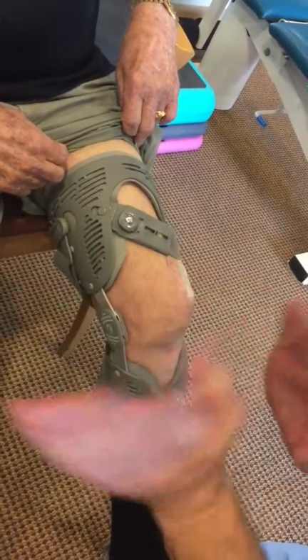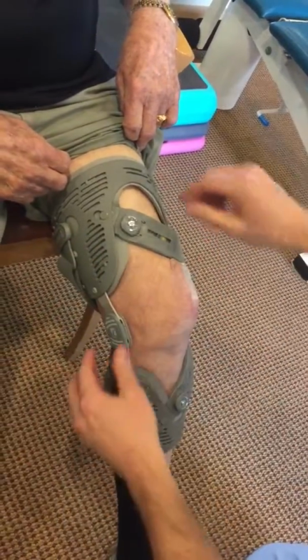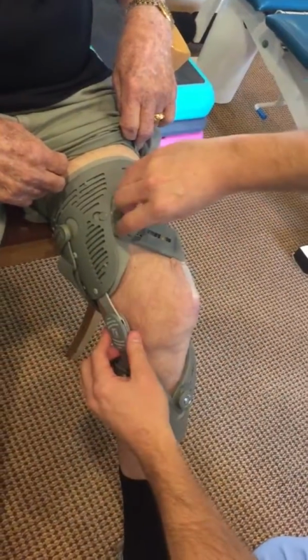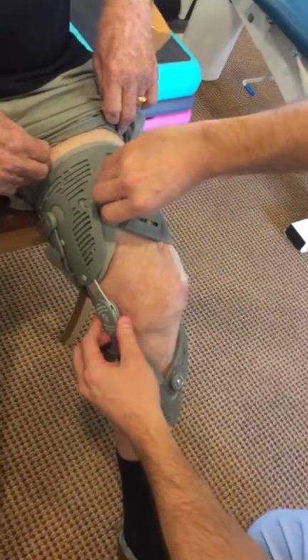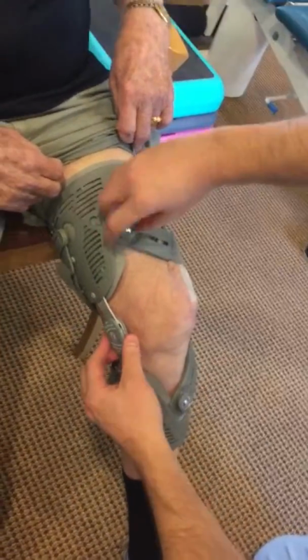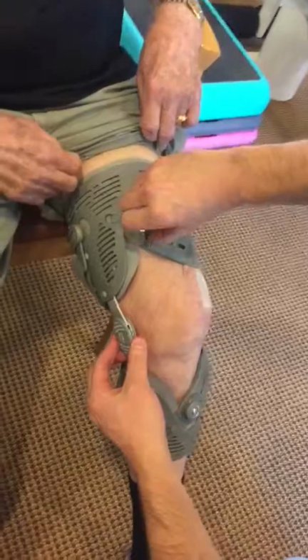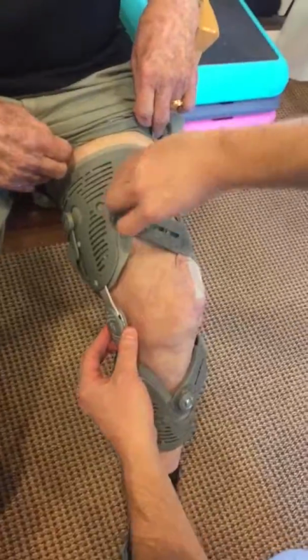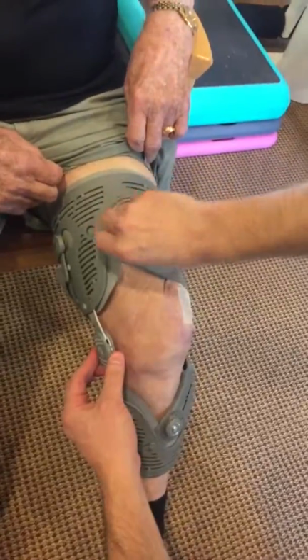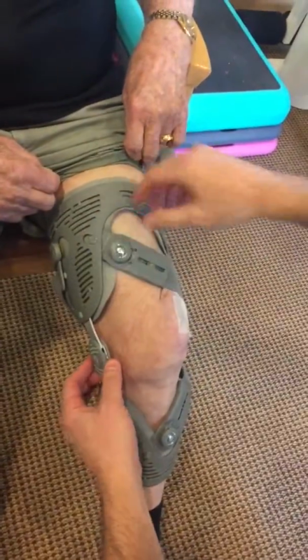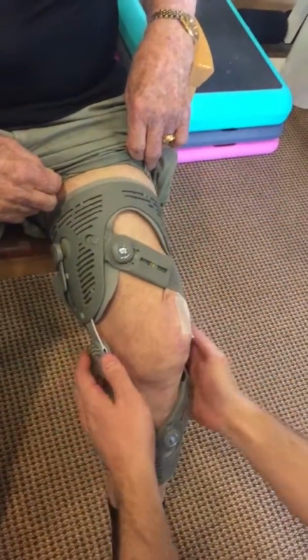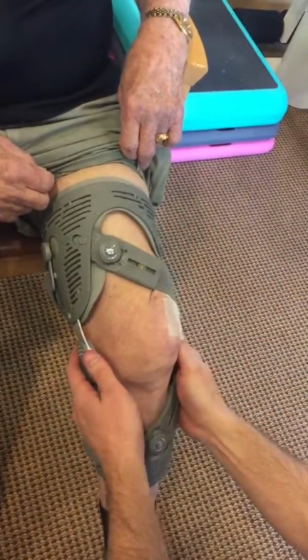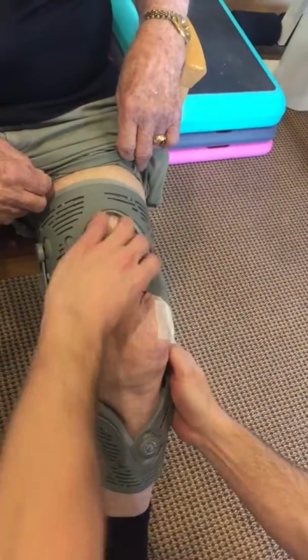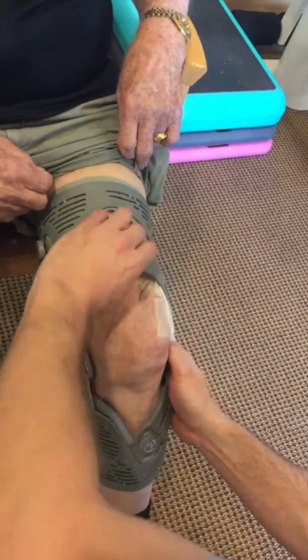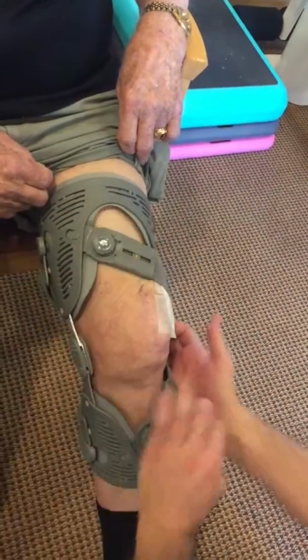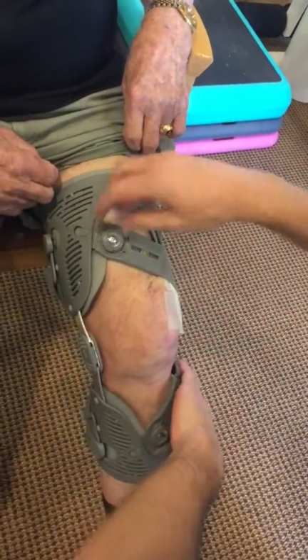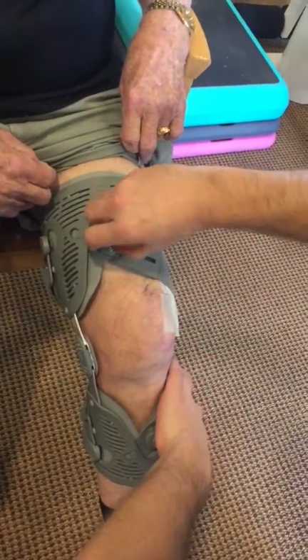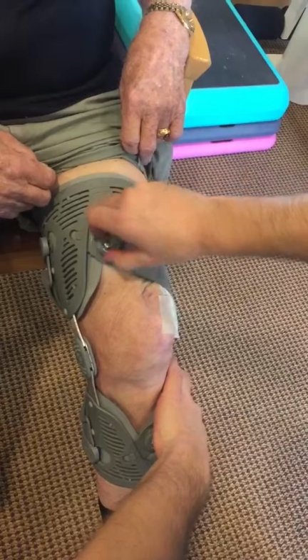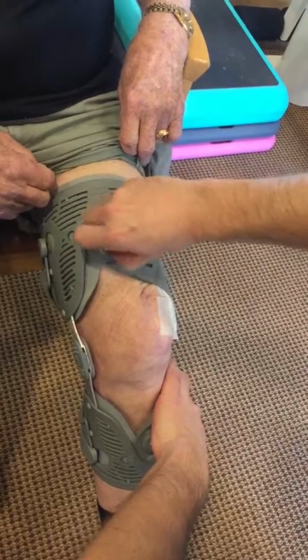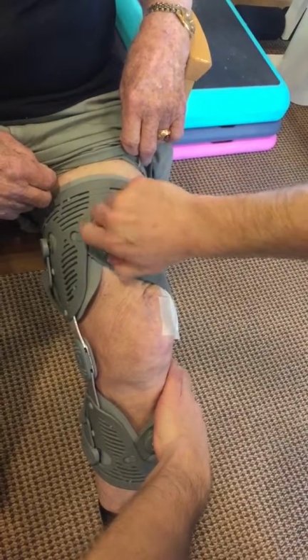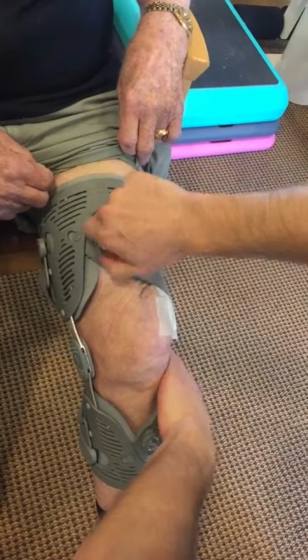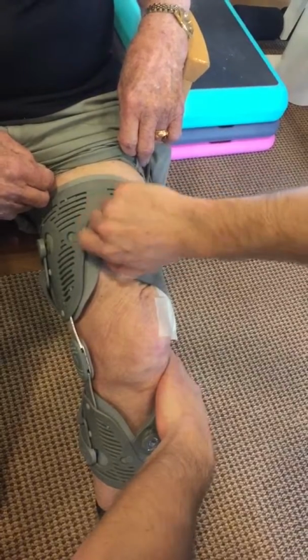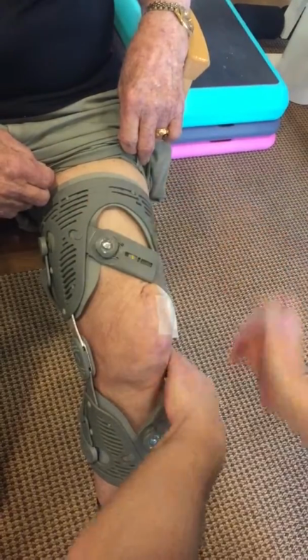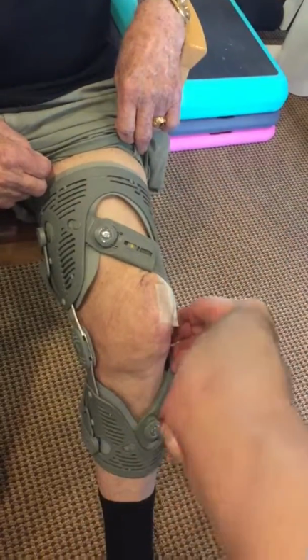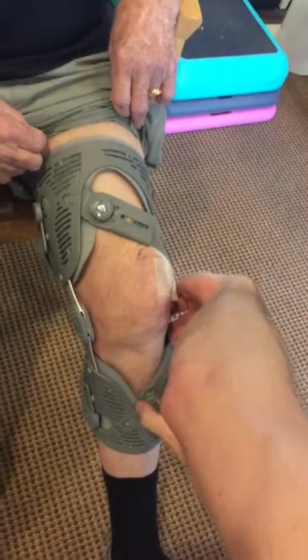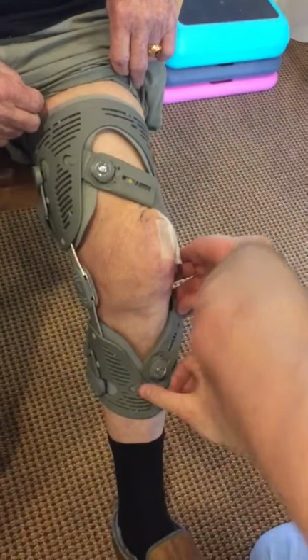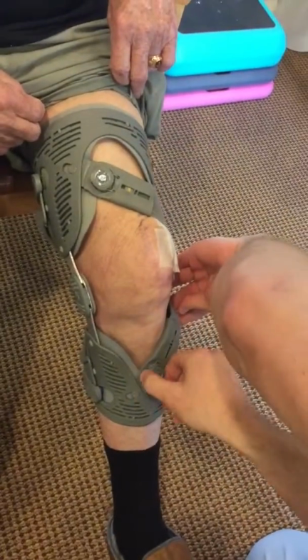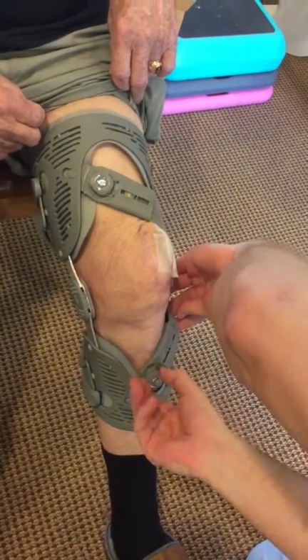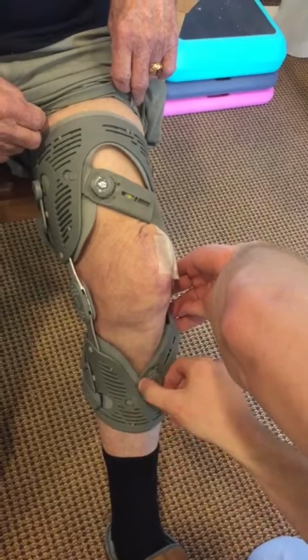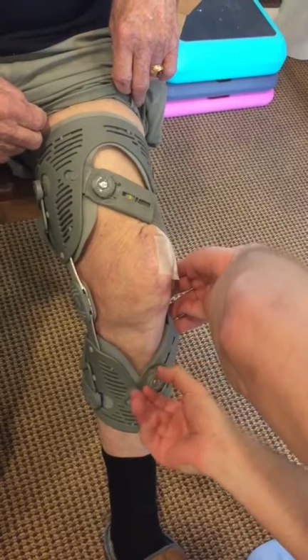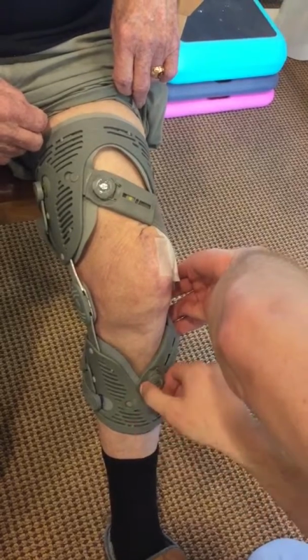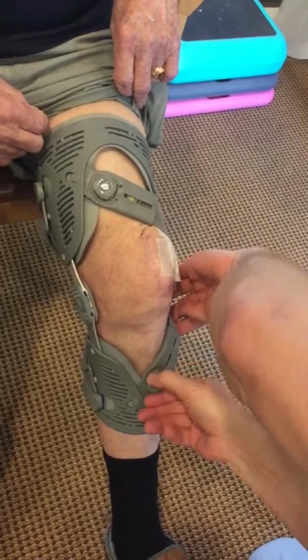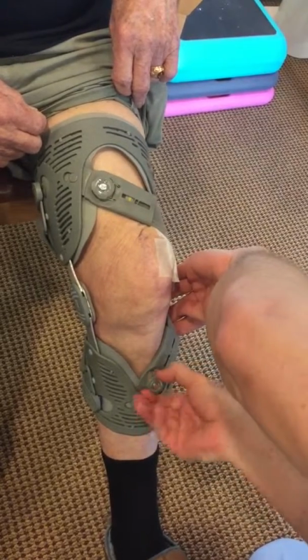The last step will be to tighten the brace, just by twisting to the right with the tabs. I do like to hold the knee as straight as possible when doing that for better correction, and then I will tighten the bottom one as well. The two quick dials.